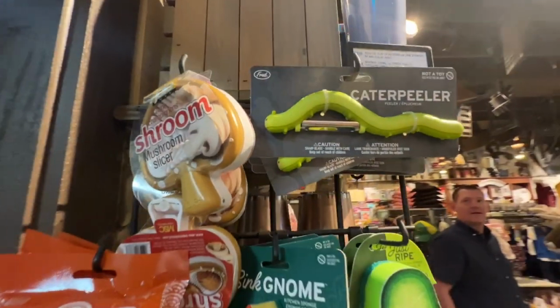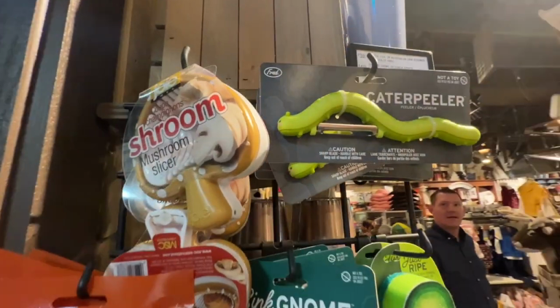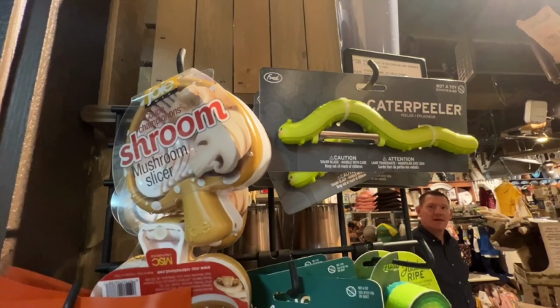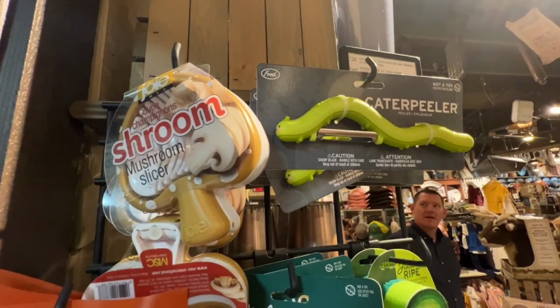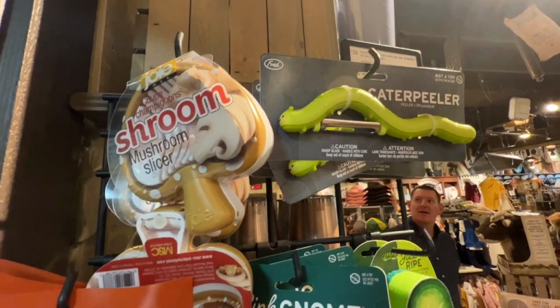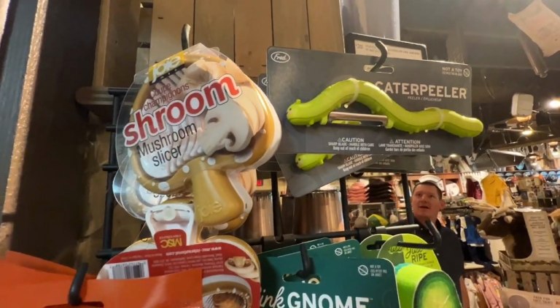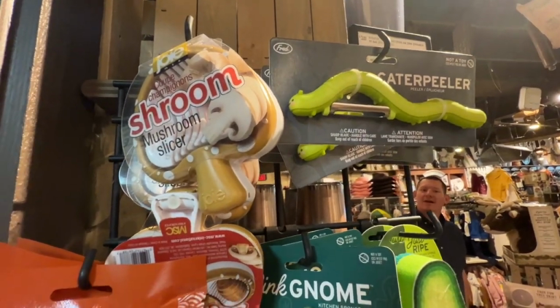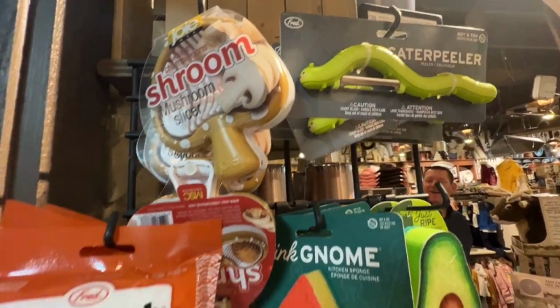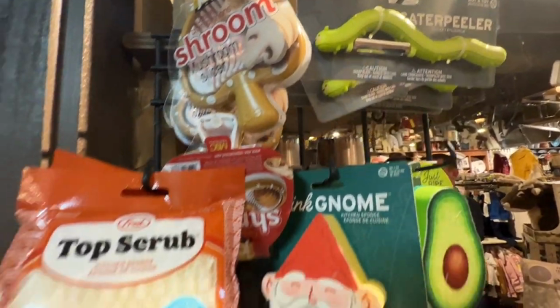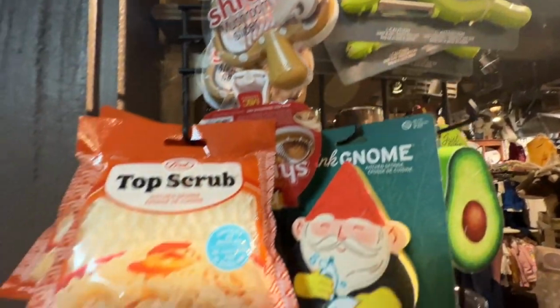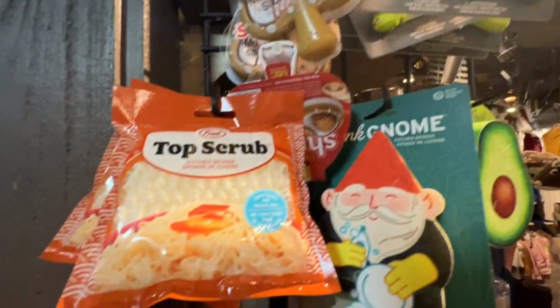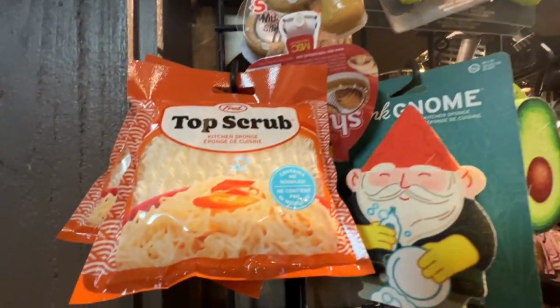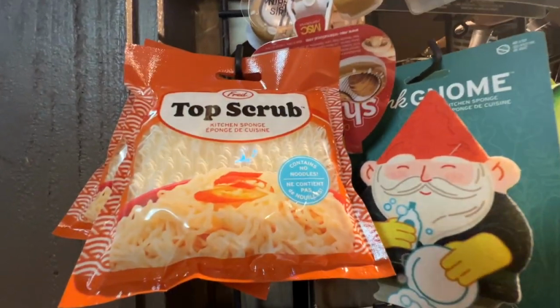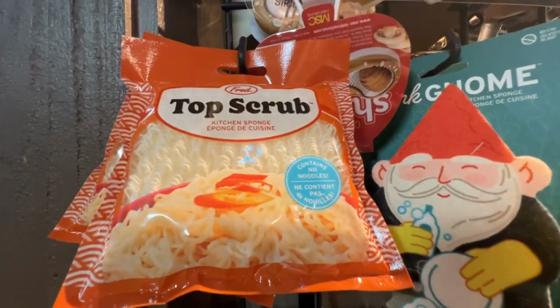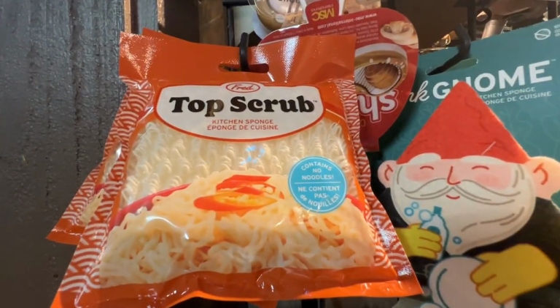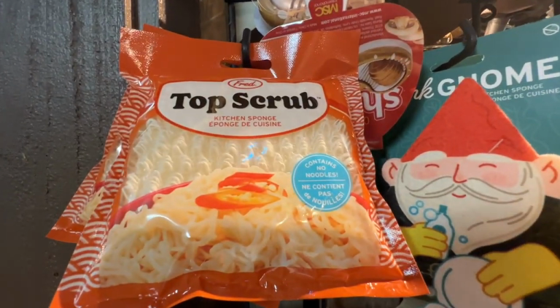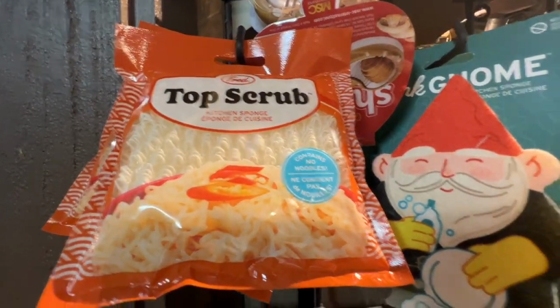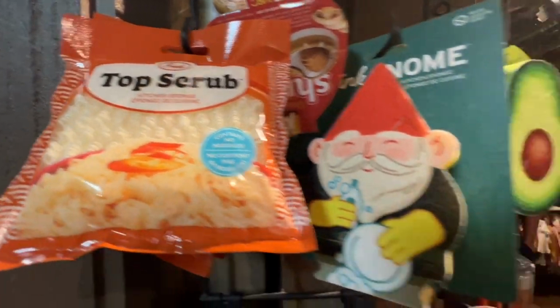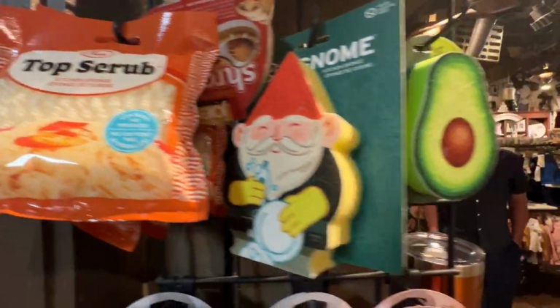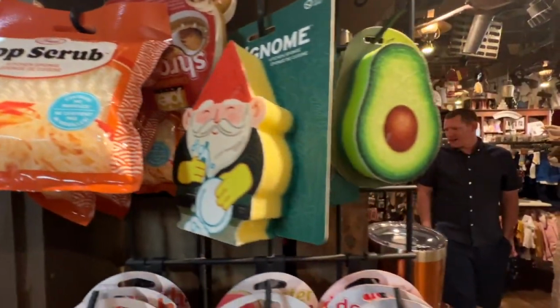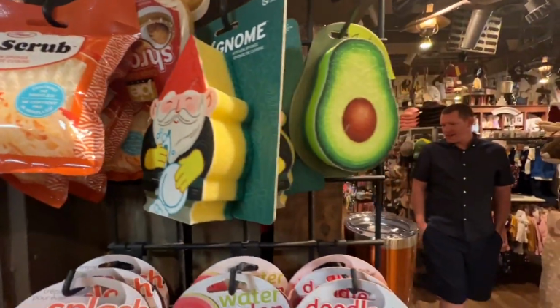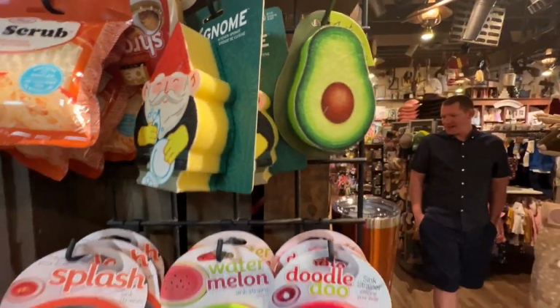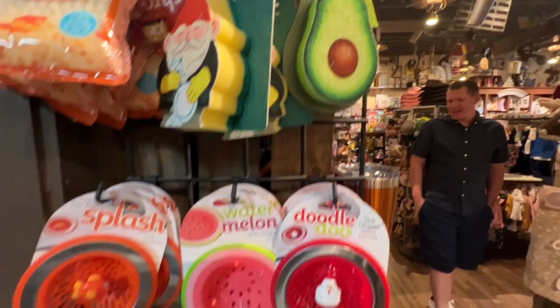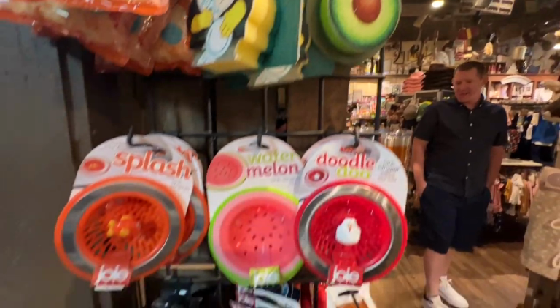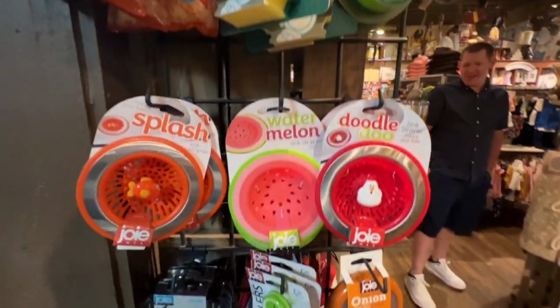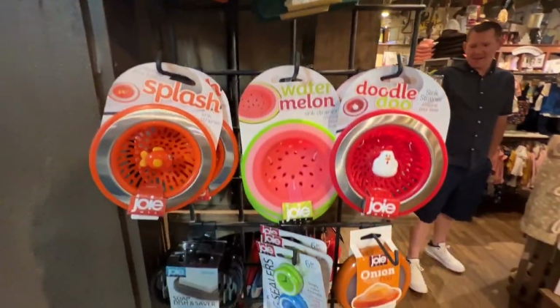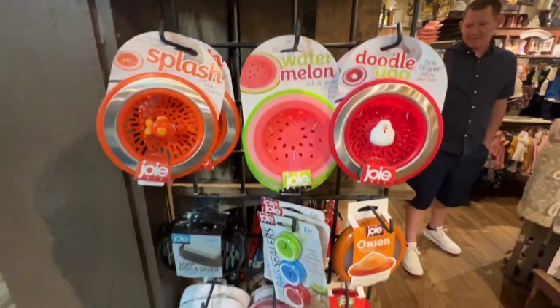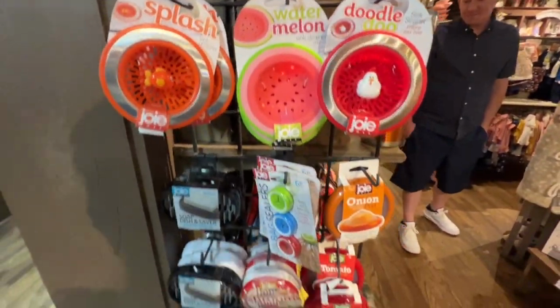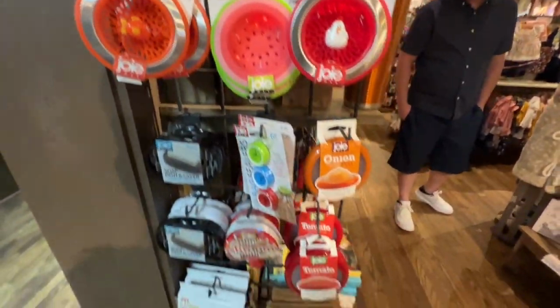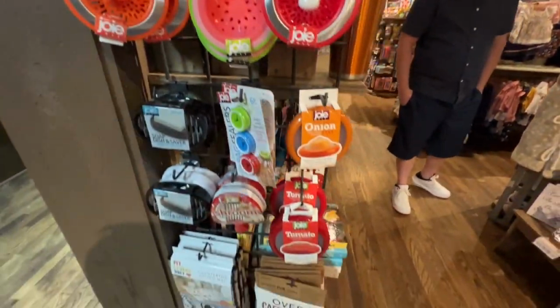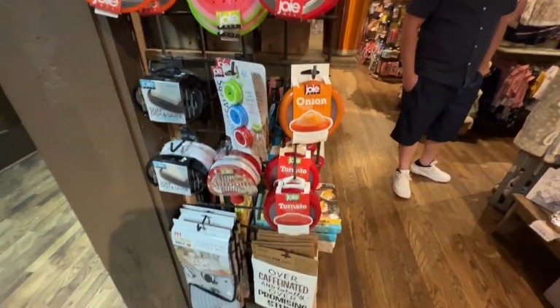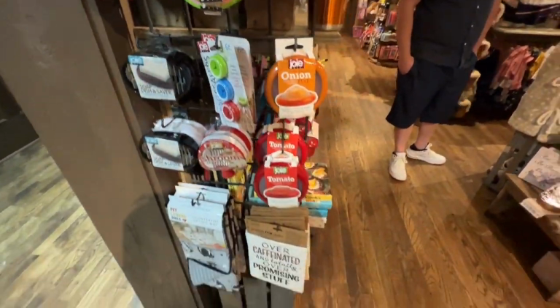They have a mushroom slicer, a ramen kitchen sponge, a gnome kitchen sponge, and an avocado one. Cute!